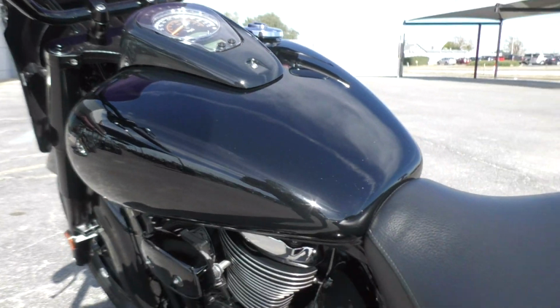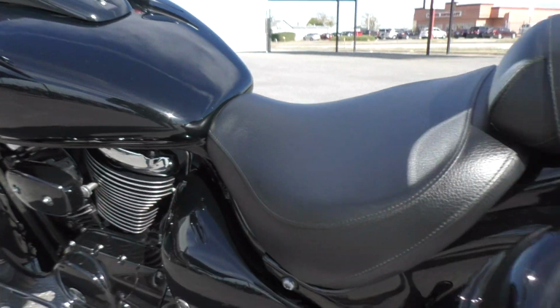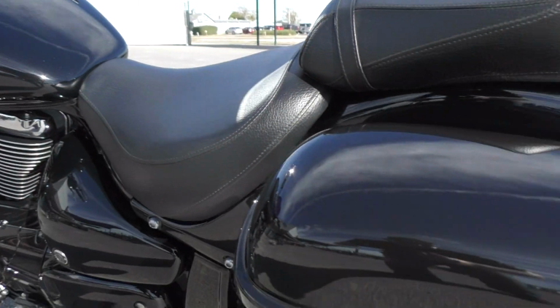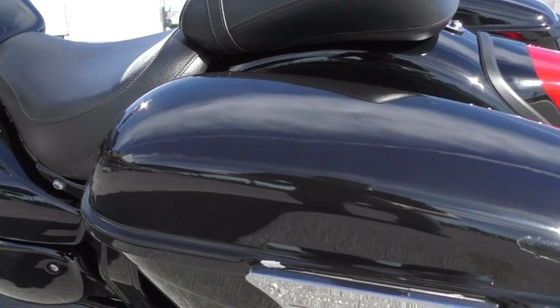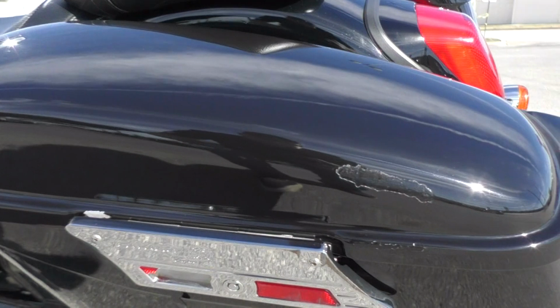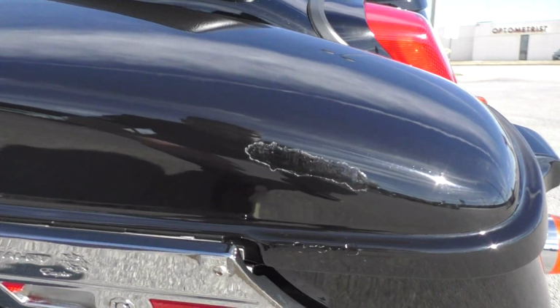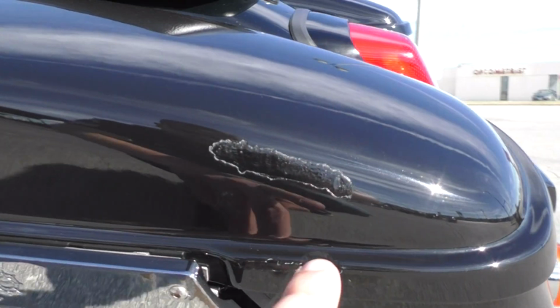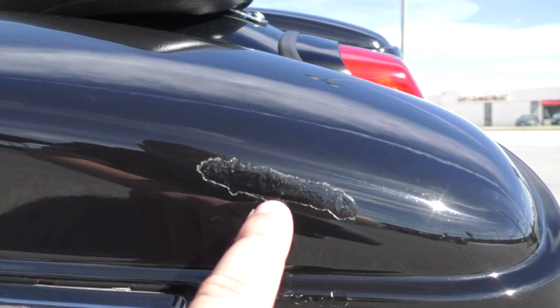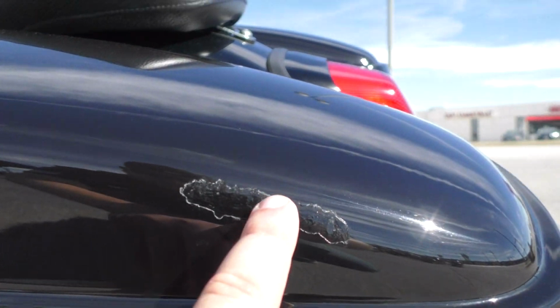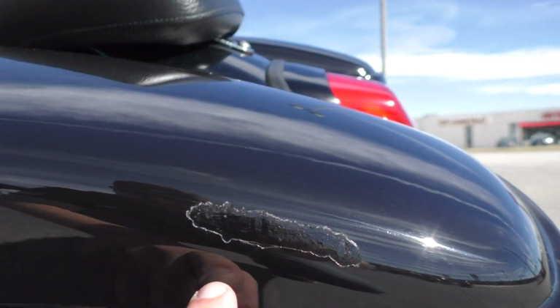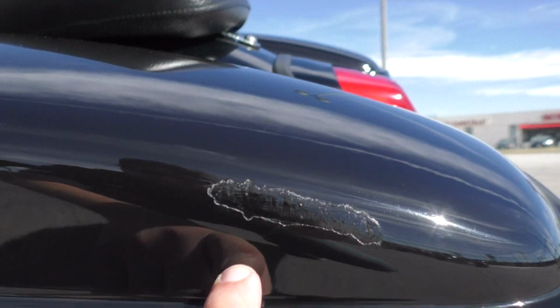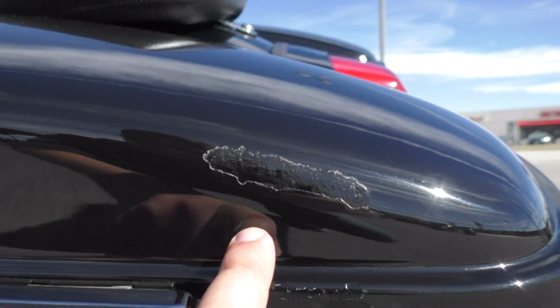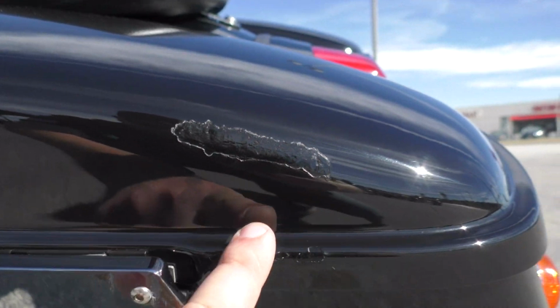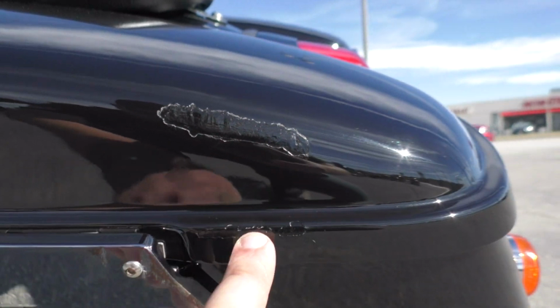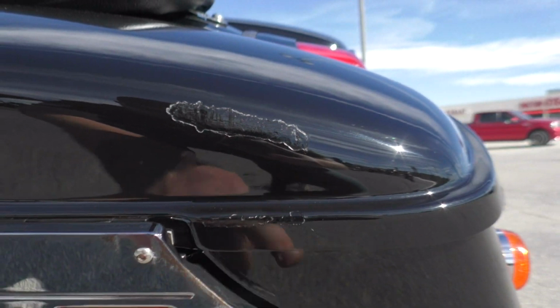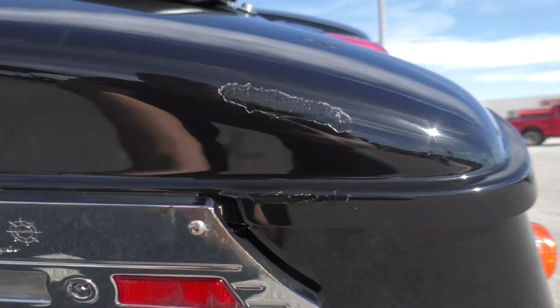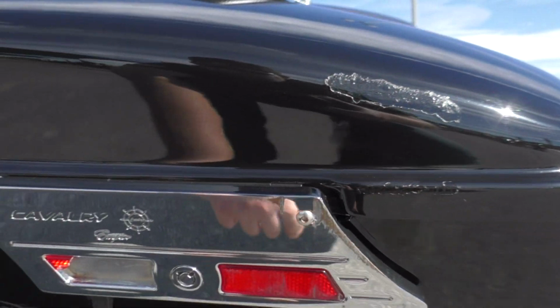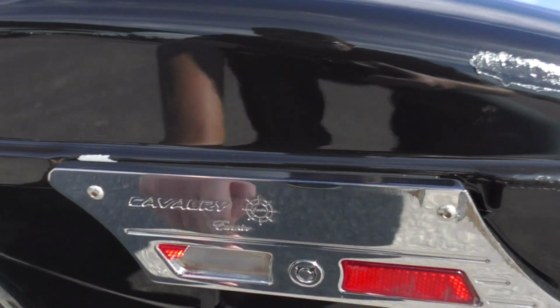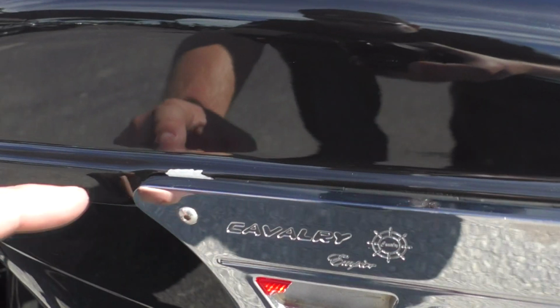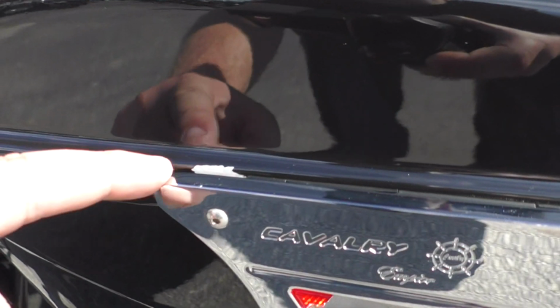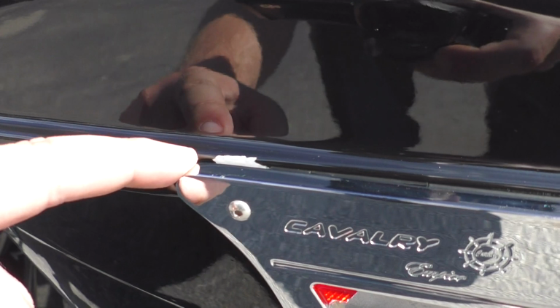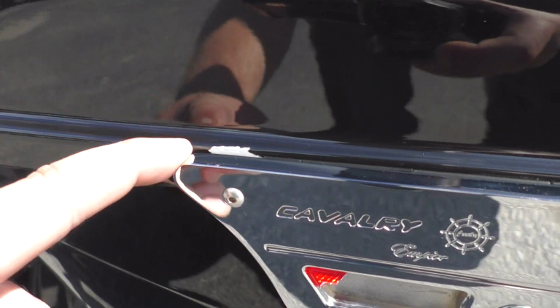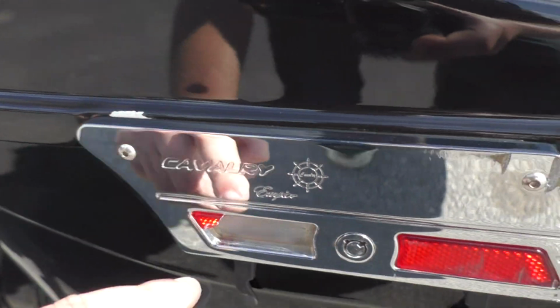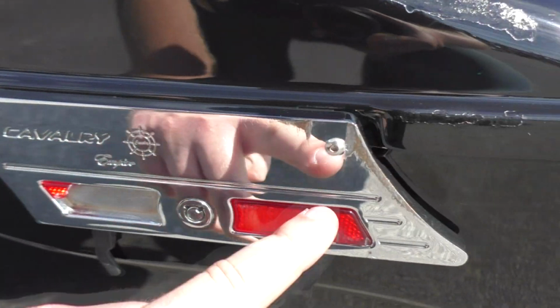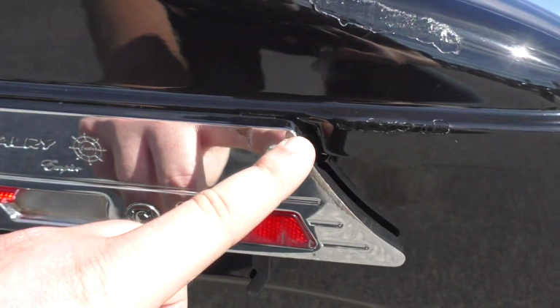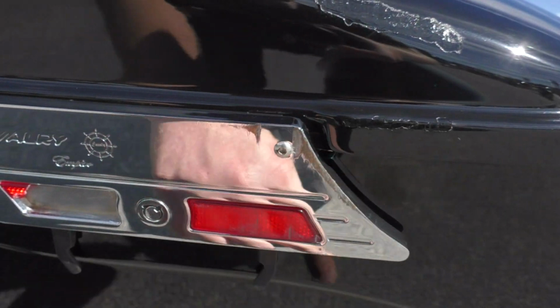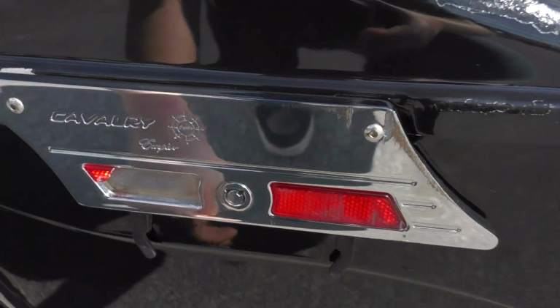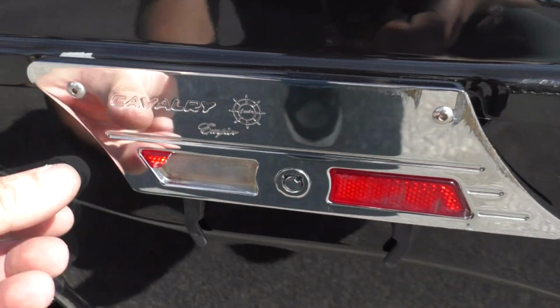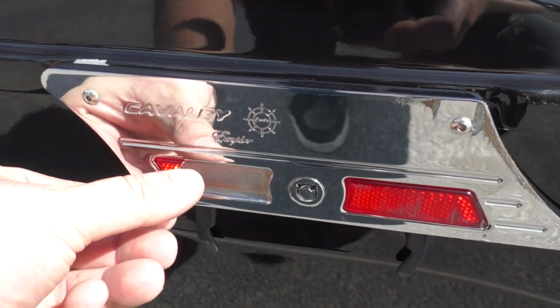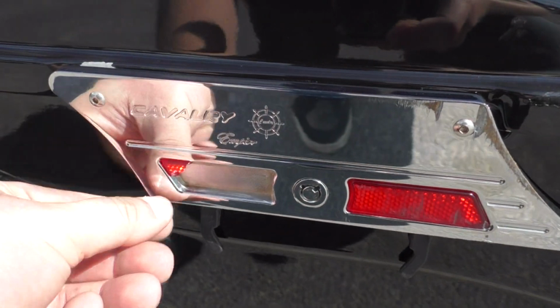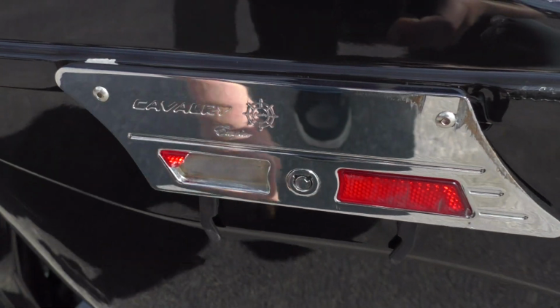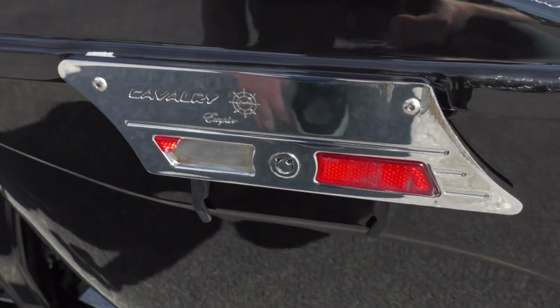So on the bags back here, you've got a few scuff marks and it looks like it's all been touched up. There's a little spot right there by the latch — the latch has got a little scuff — and one of the reflectors is broken.